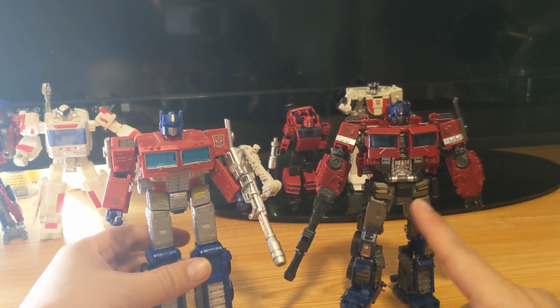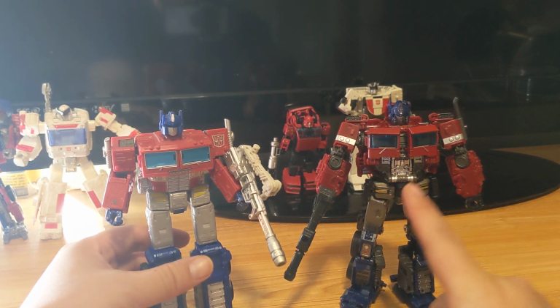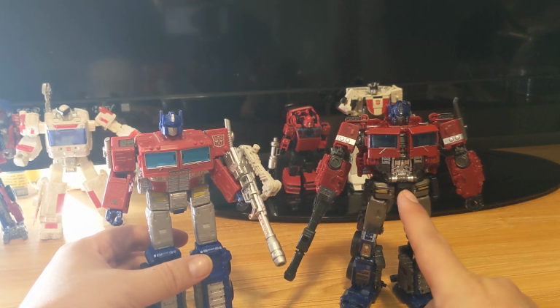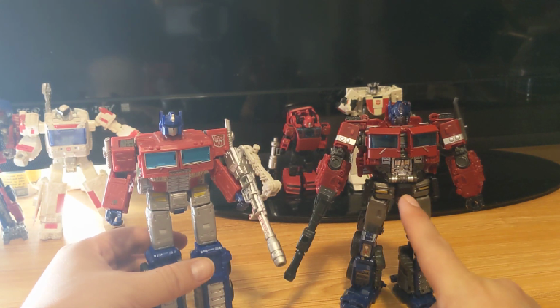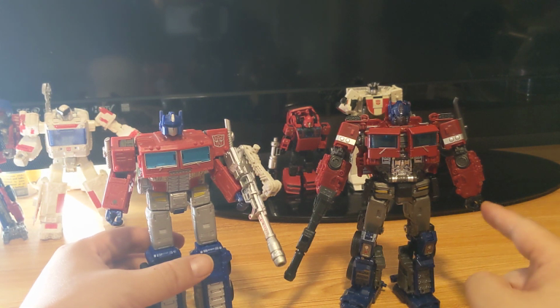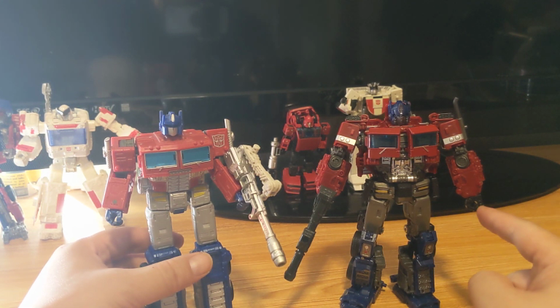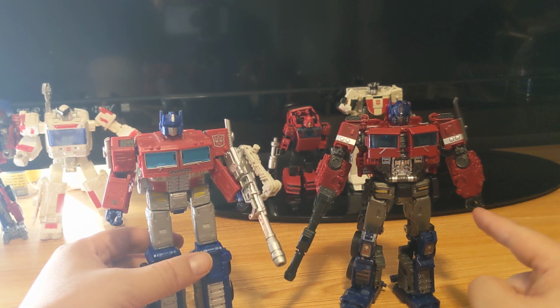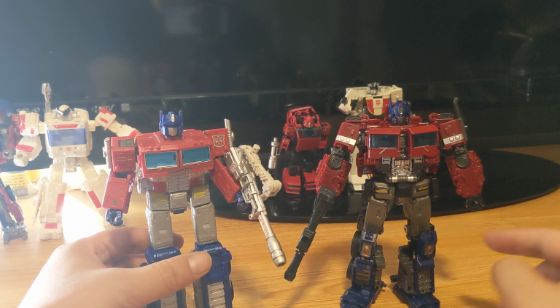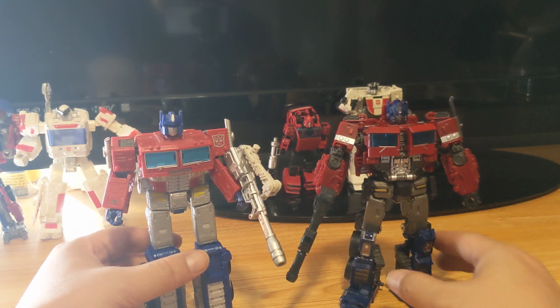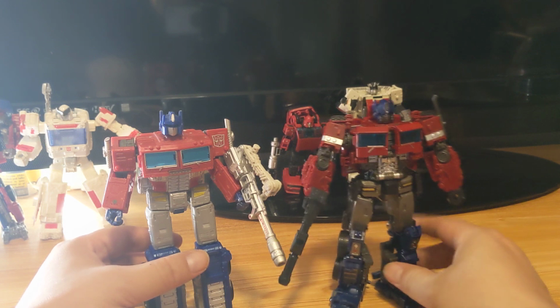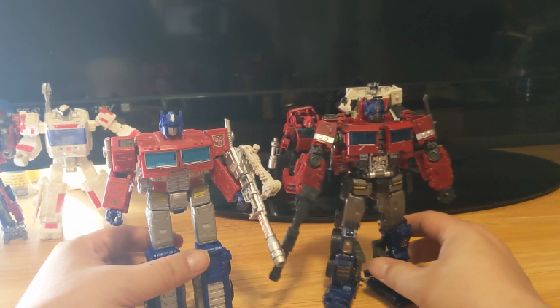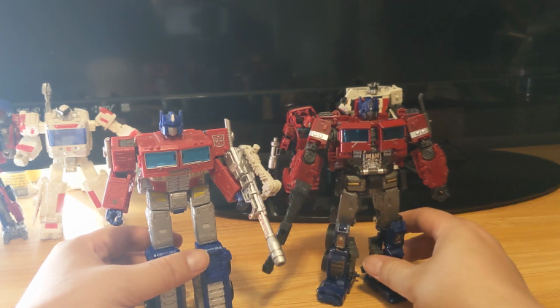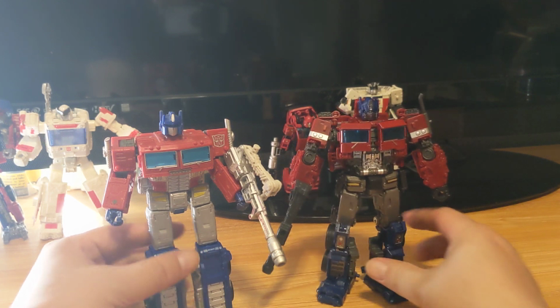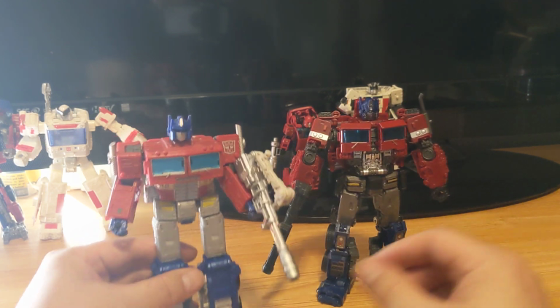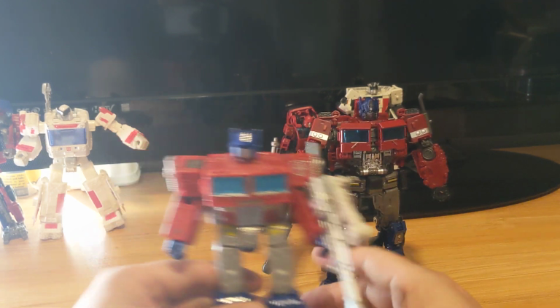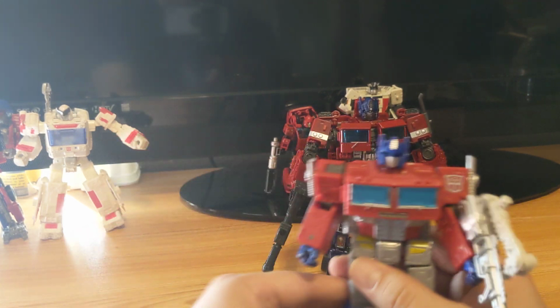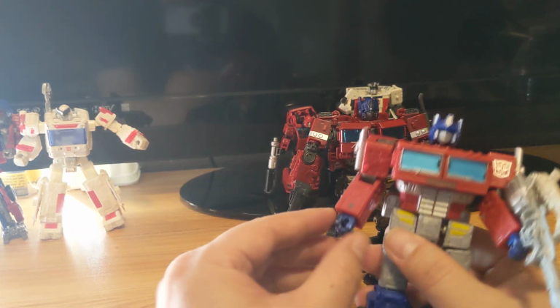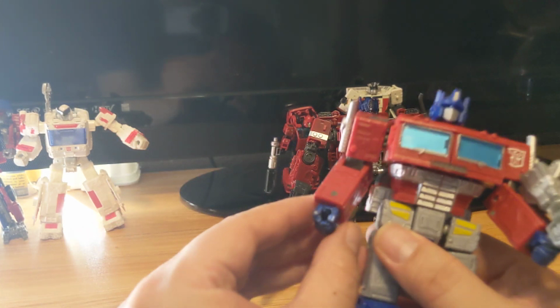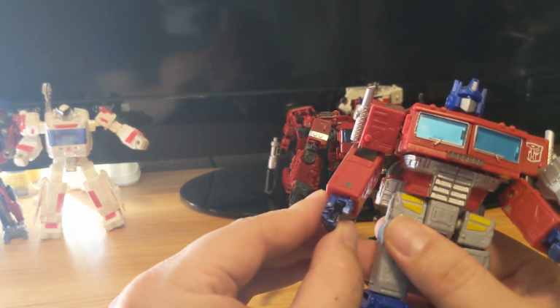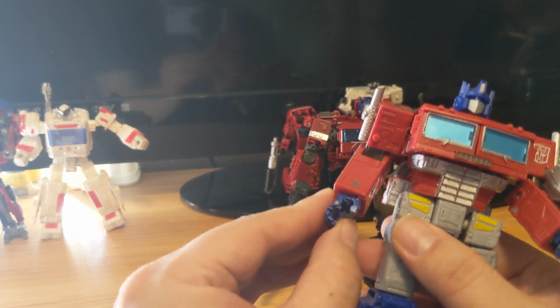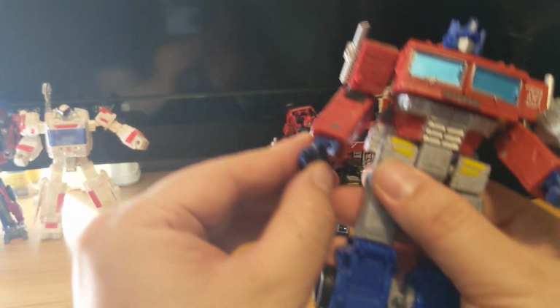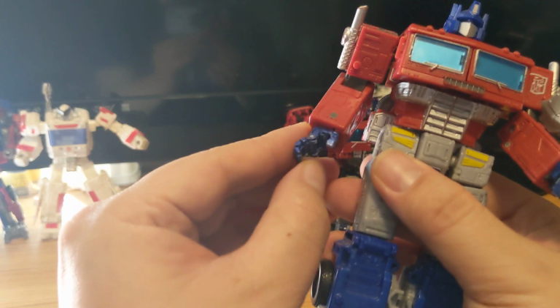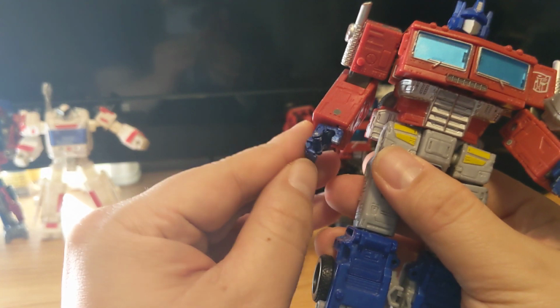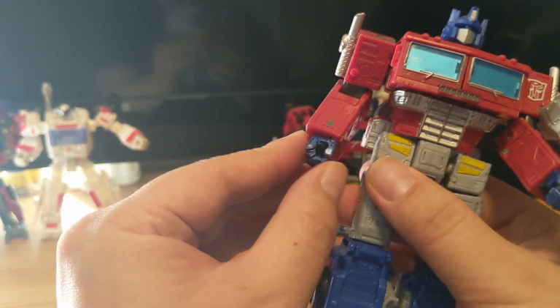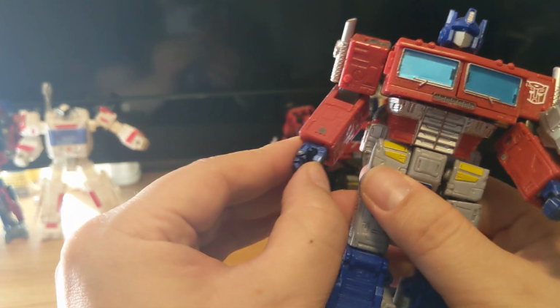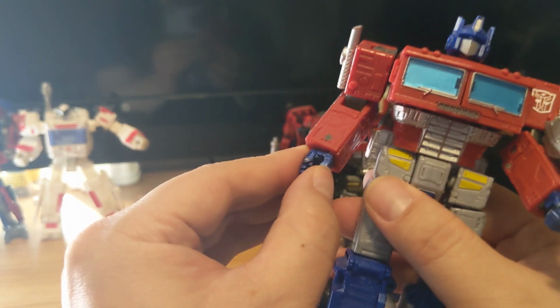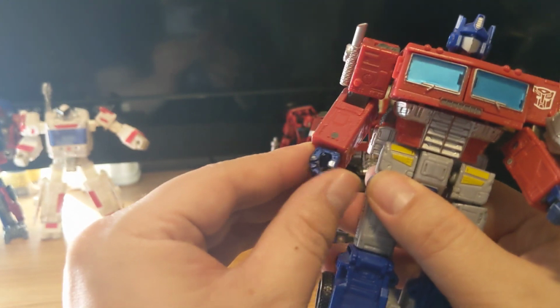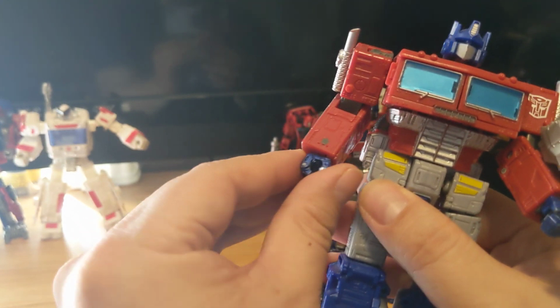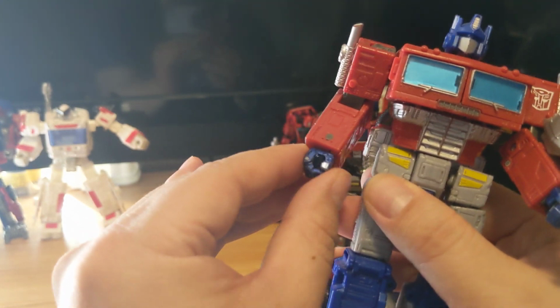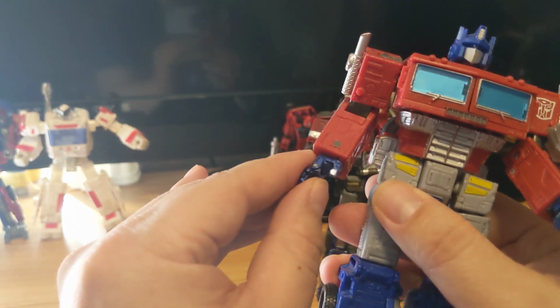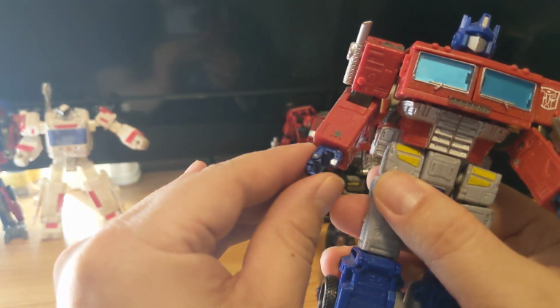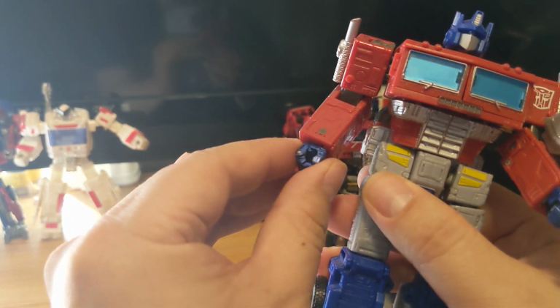Unlike this one where the hands don't move much, on this one the hand comes out so you can close it and open it.